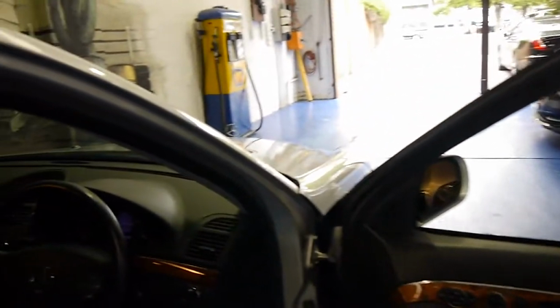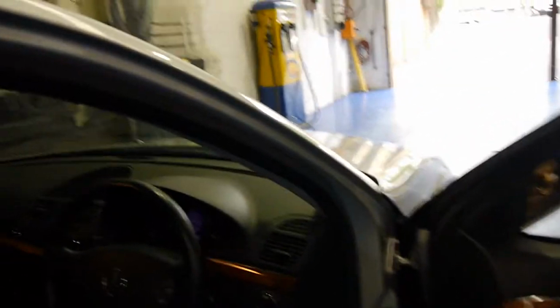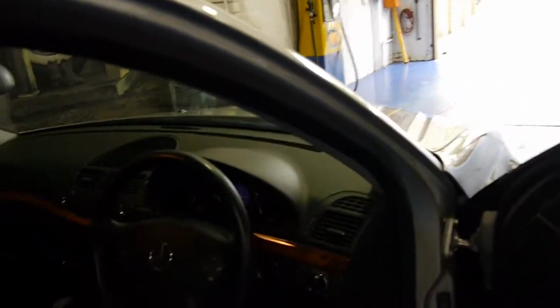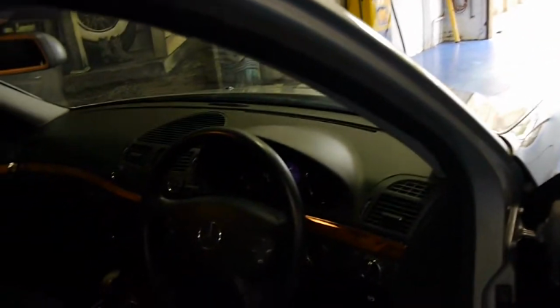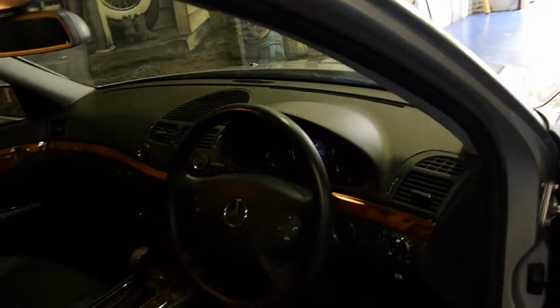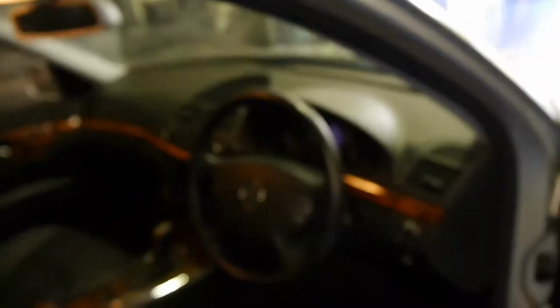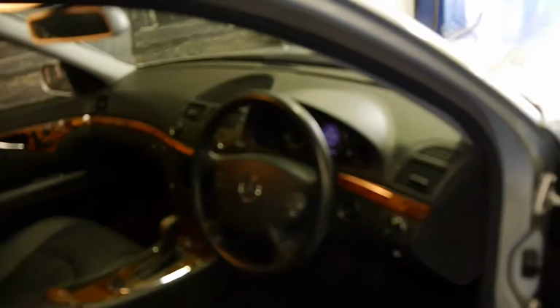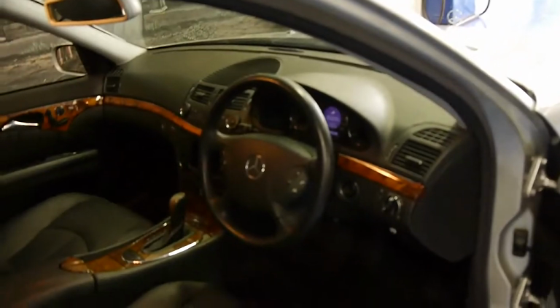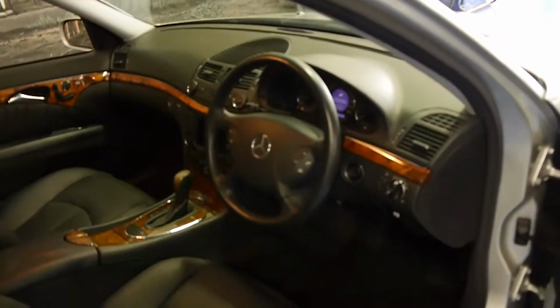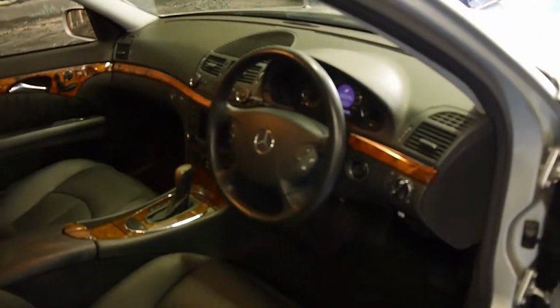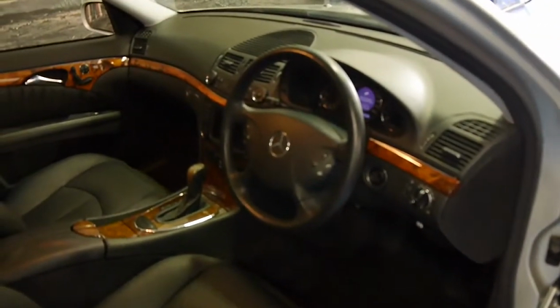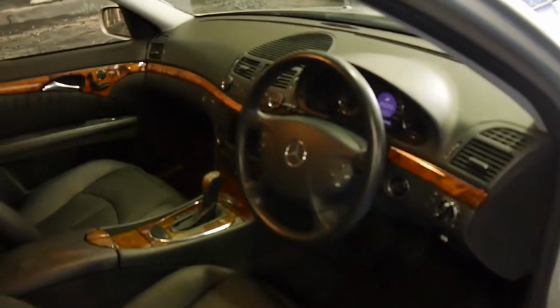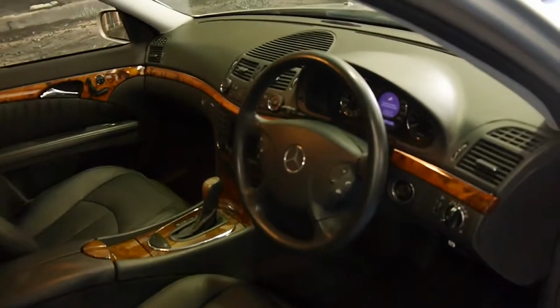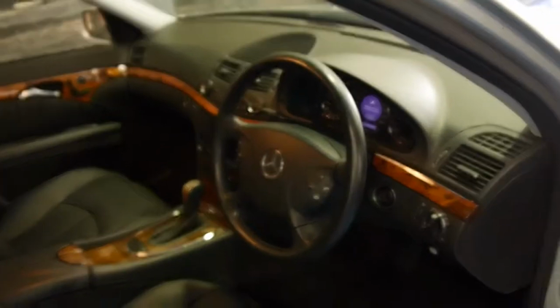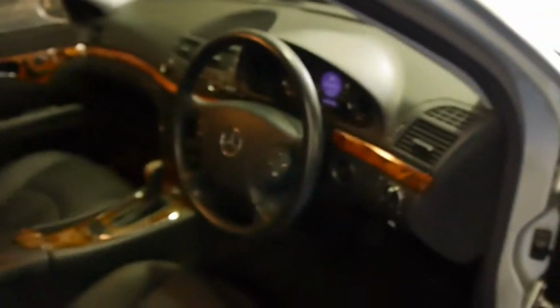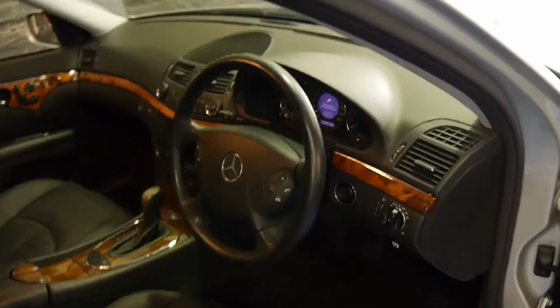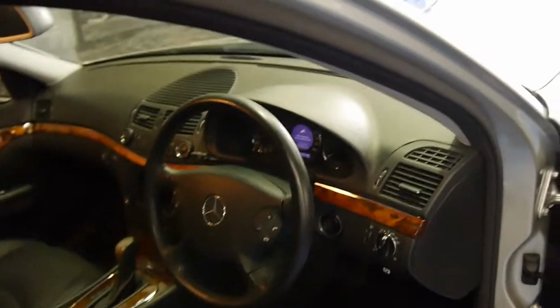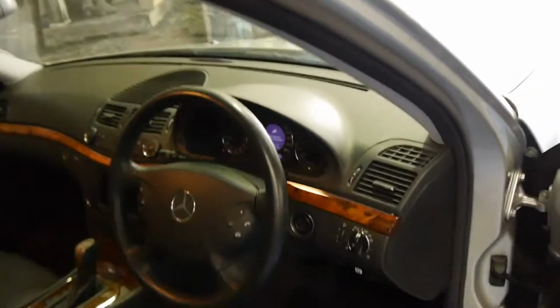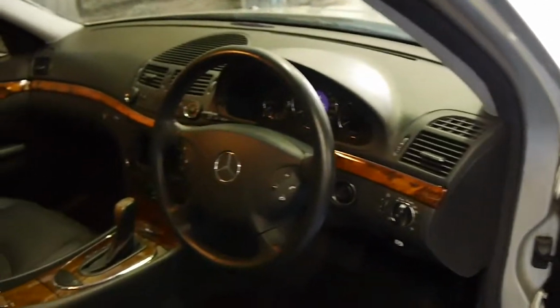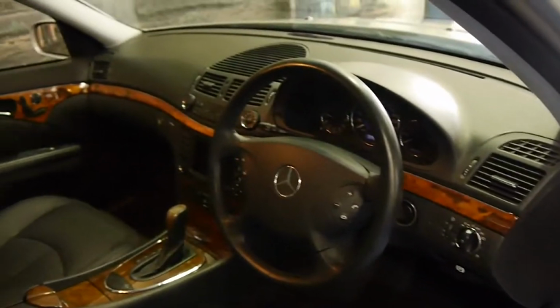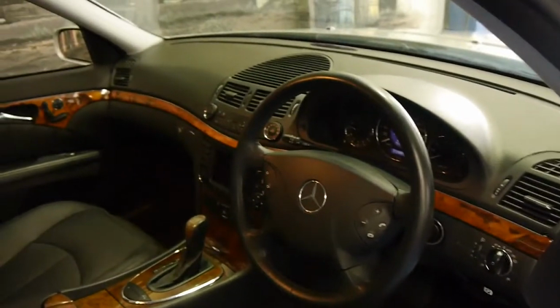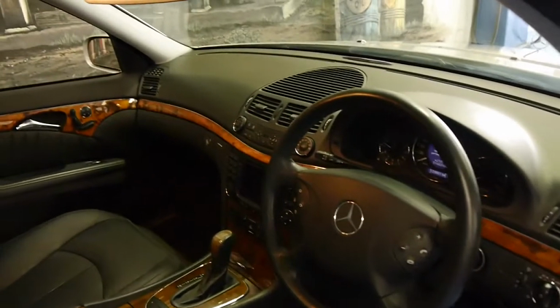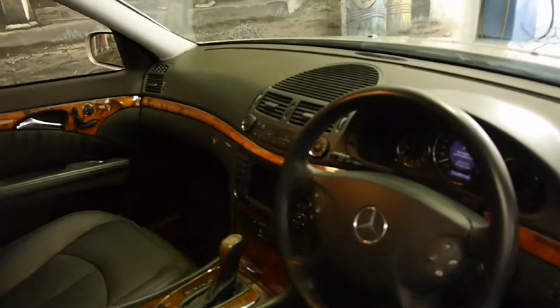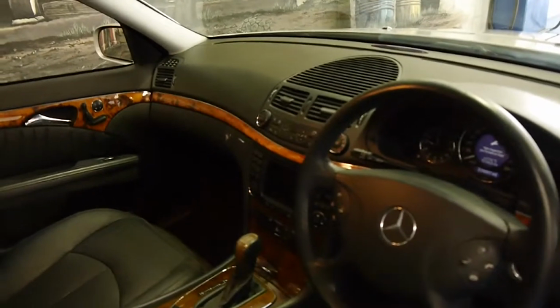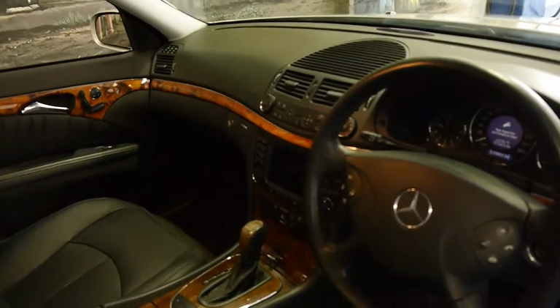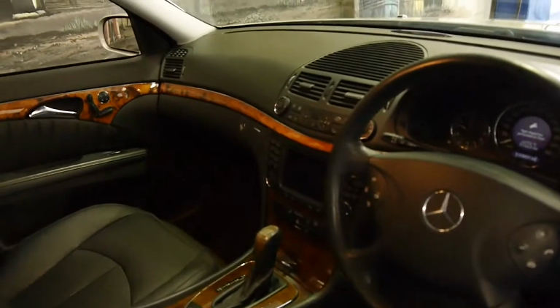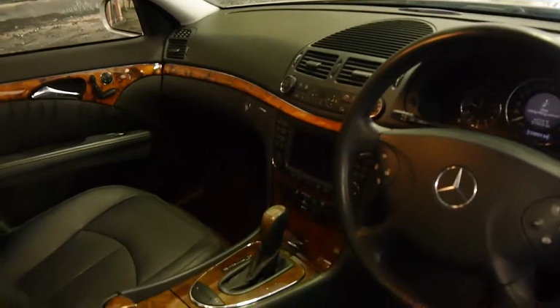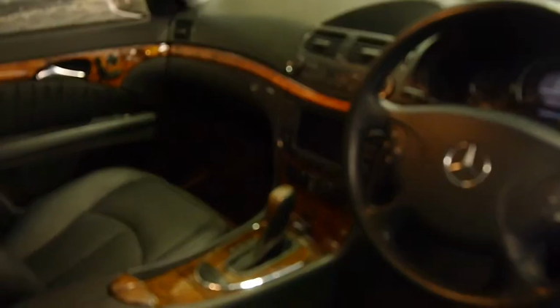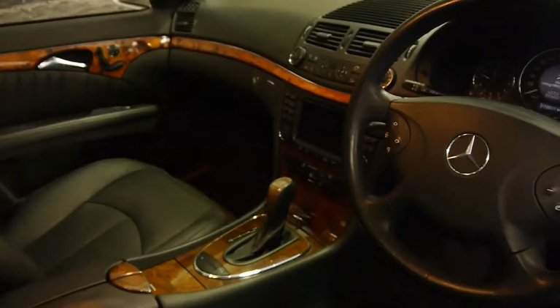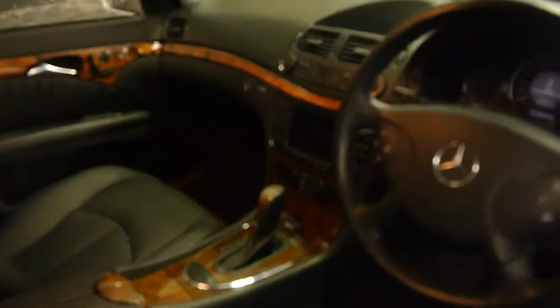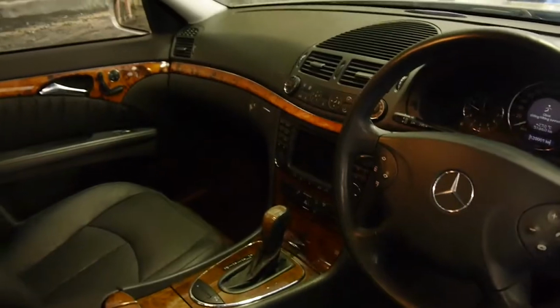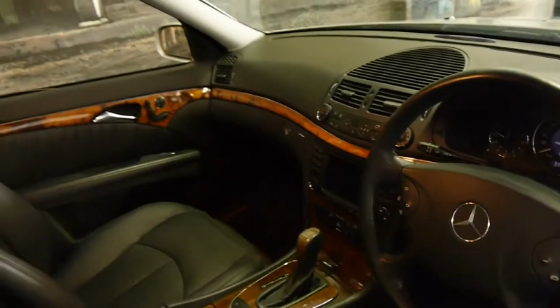This car has done 120,000 kilometres and it has a very, very good logbook service history. If anything, the car's probably been serviced more than it's needed to. It's got the newer navigation and a six-stack CD player.